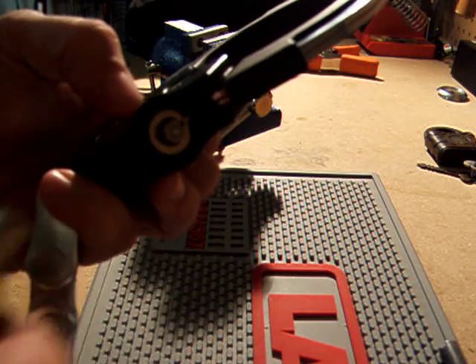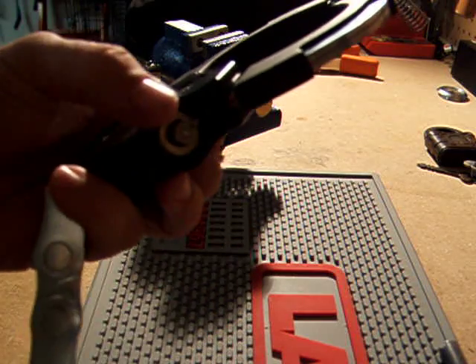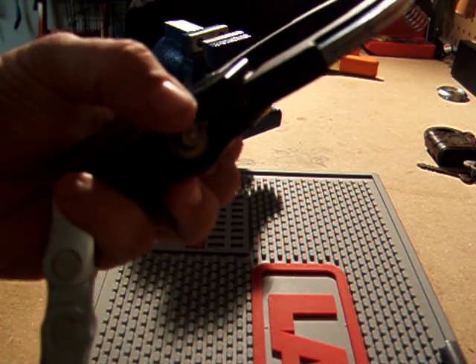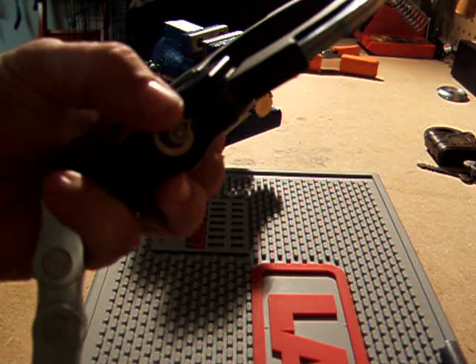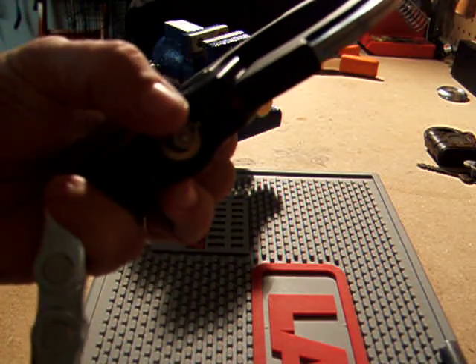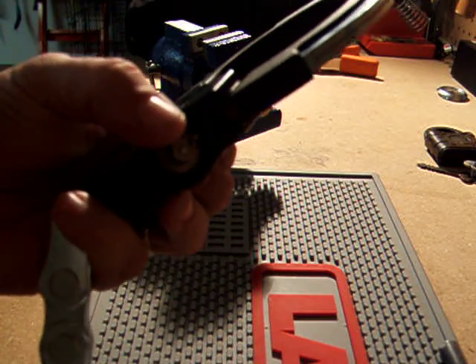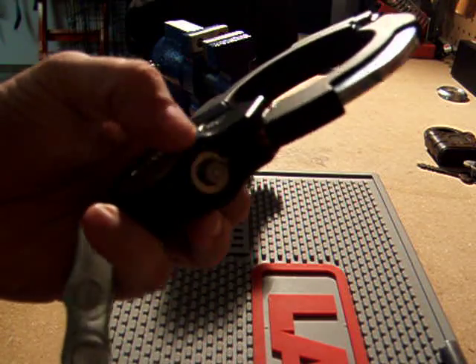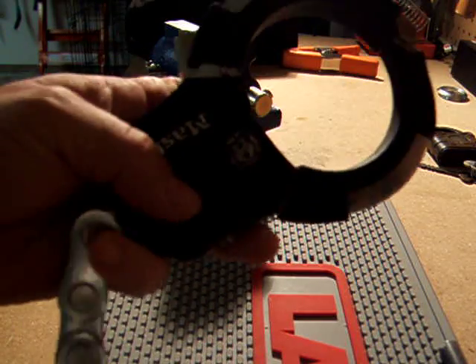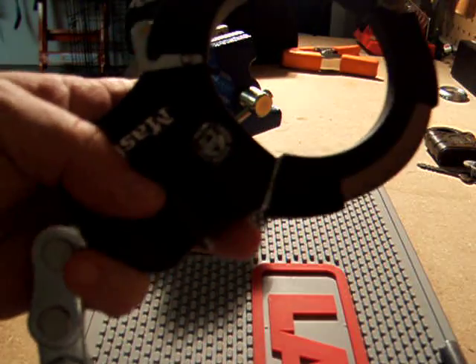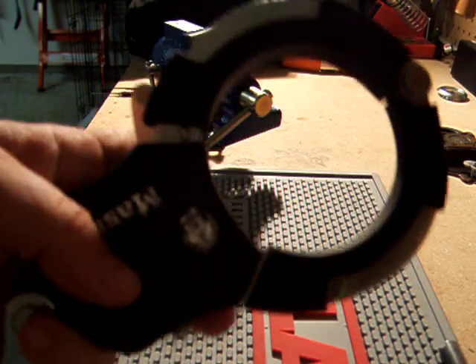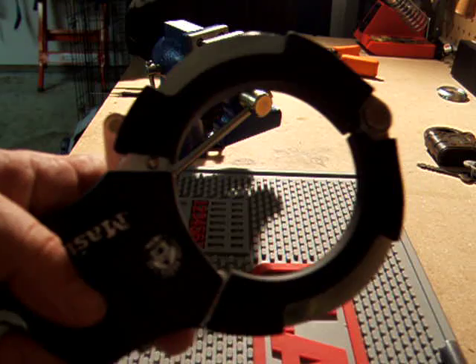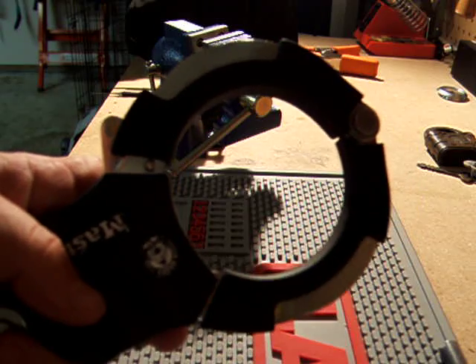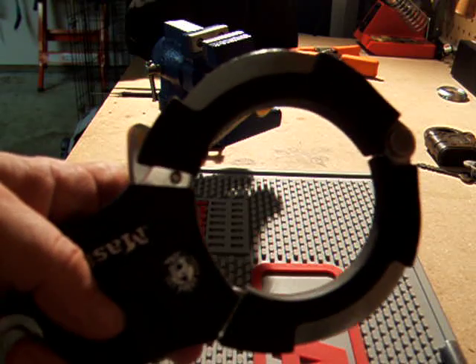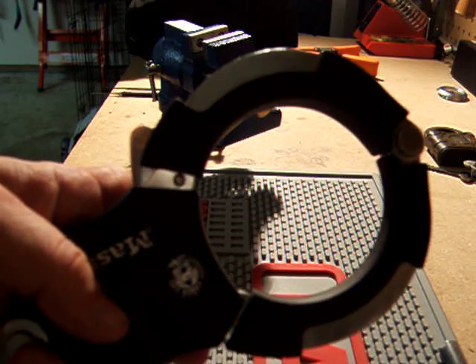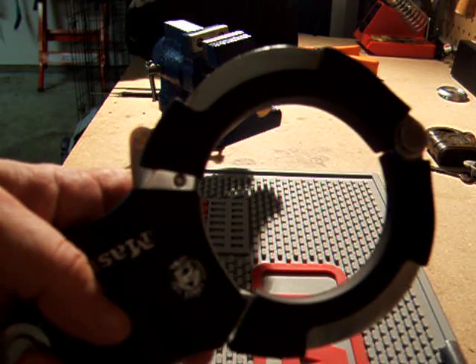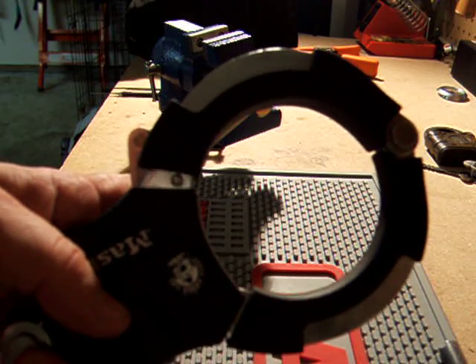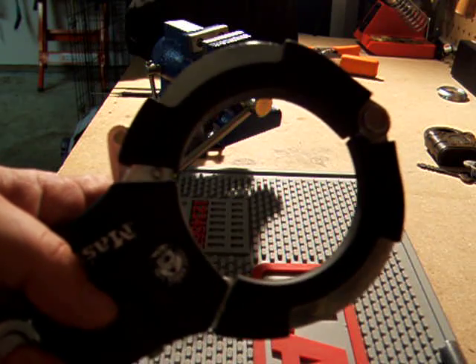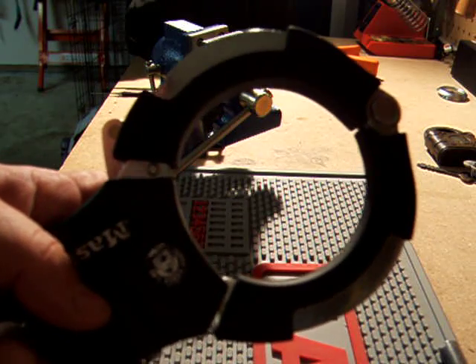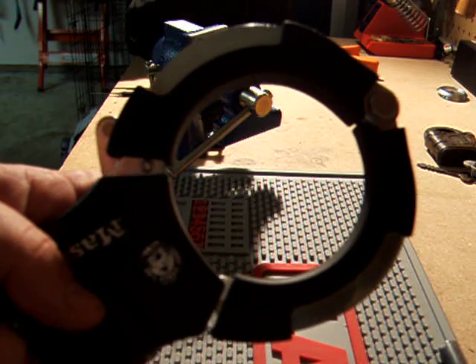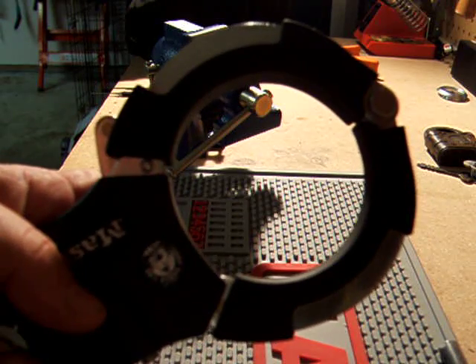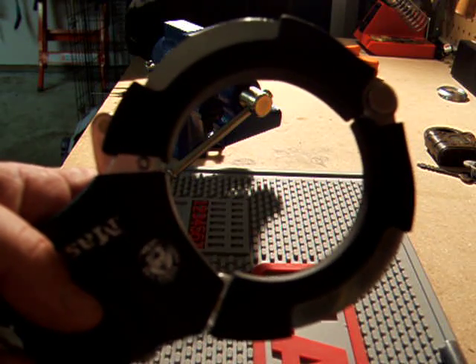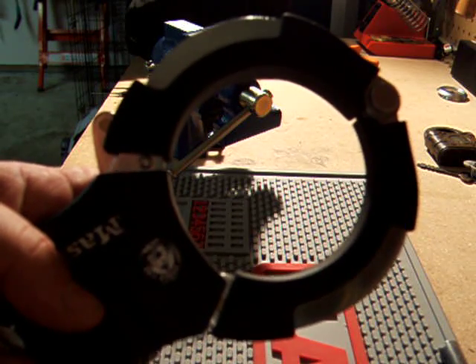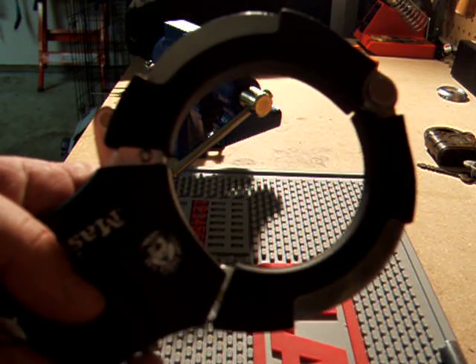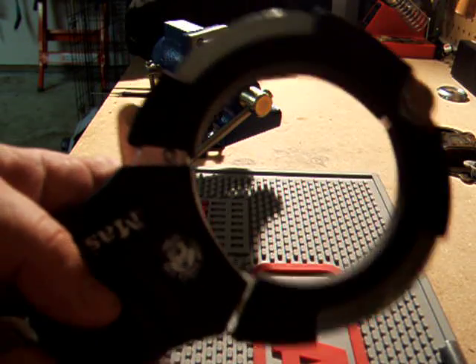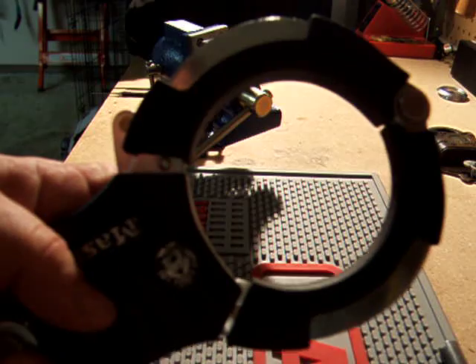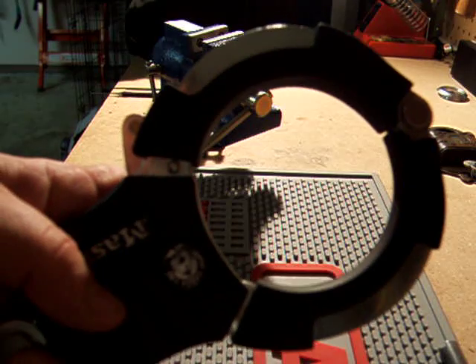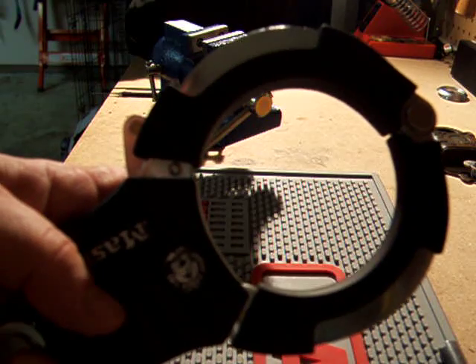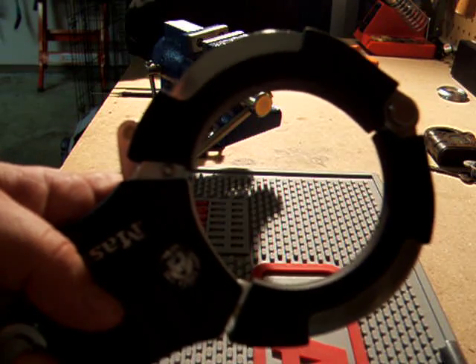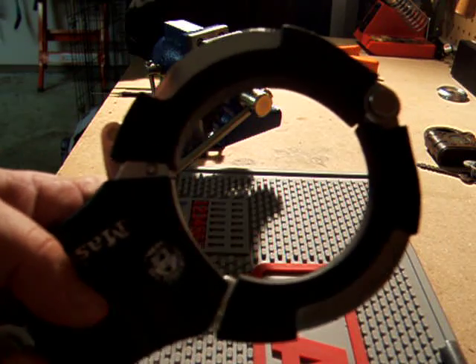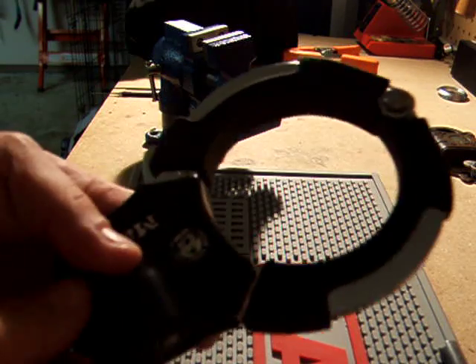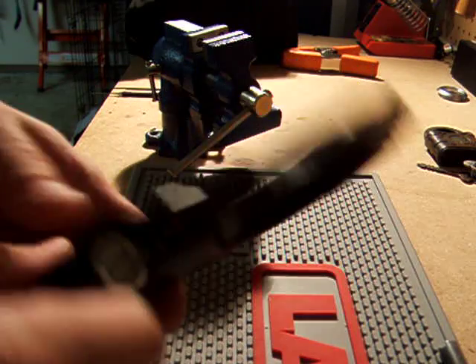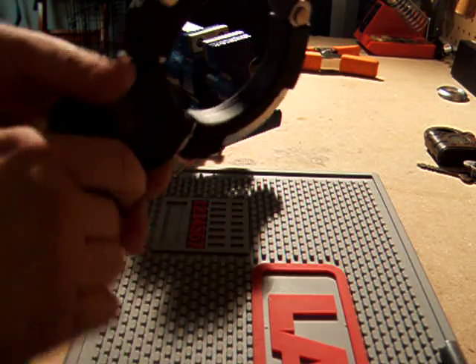According to Master Lock's website, these are virtually pick-proof, and I'm going to attempt it right now to see if we can get it open.